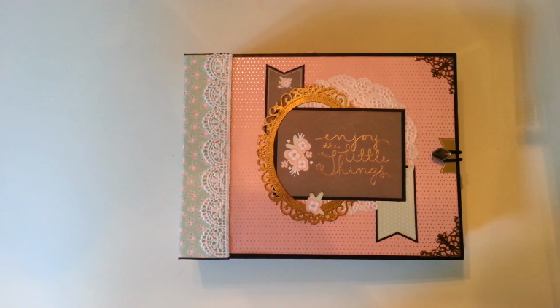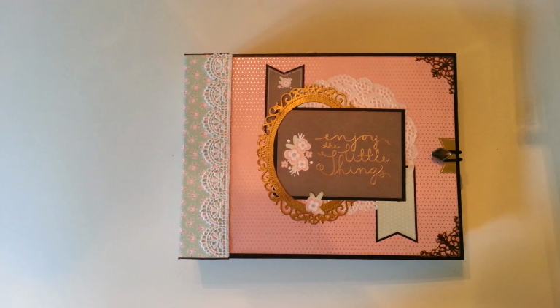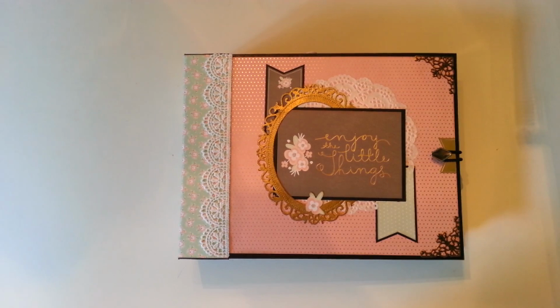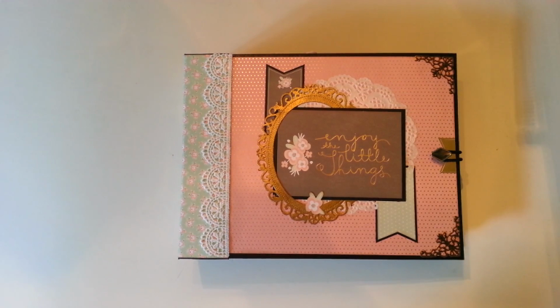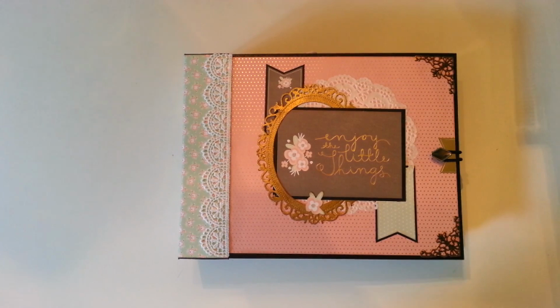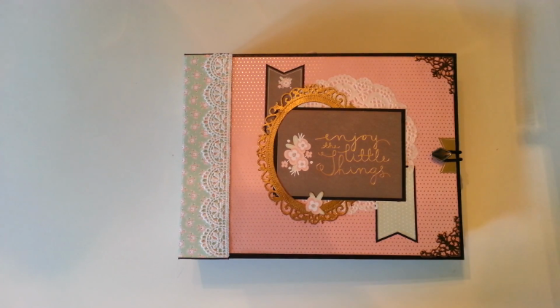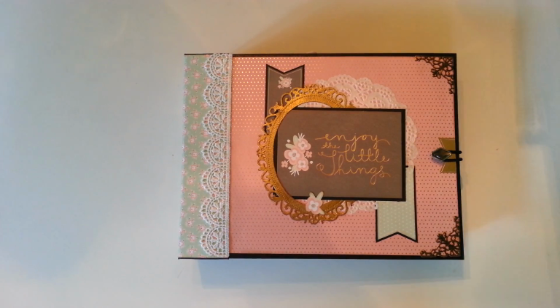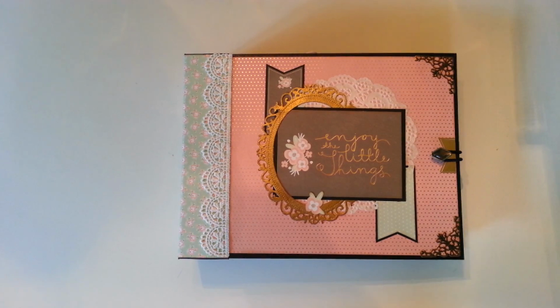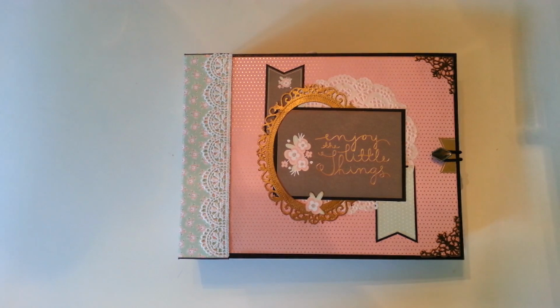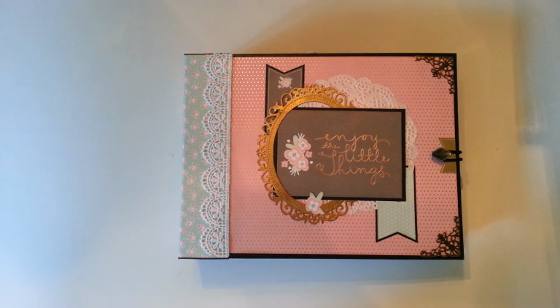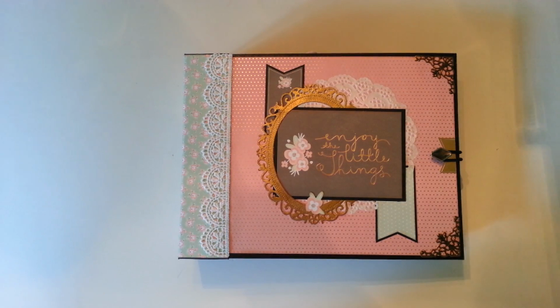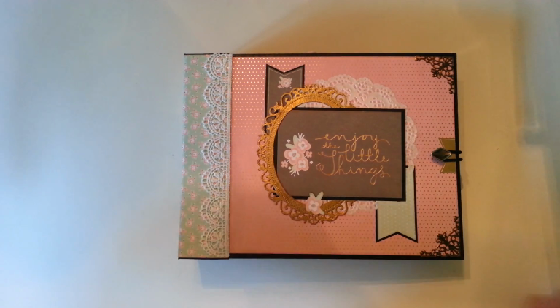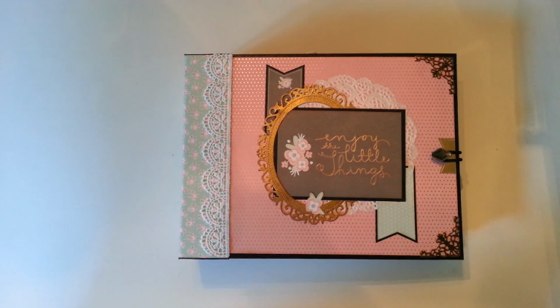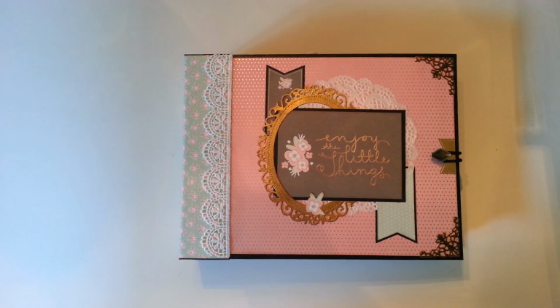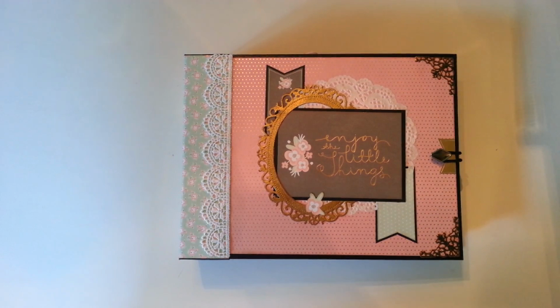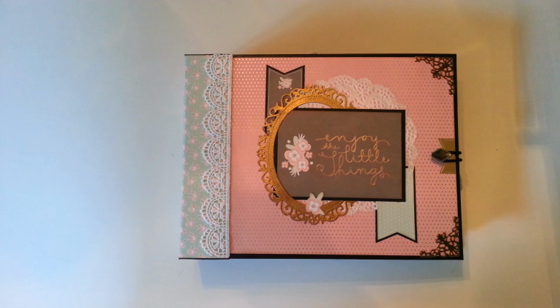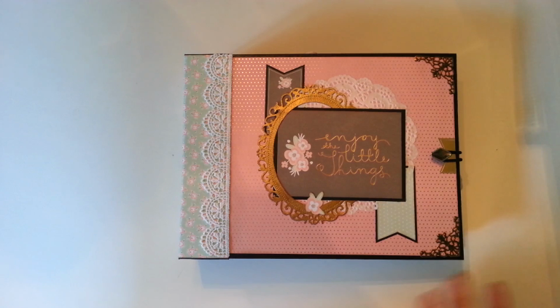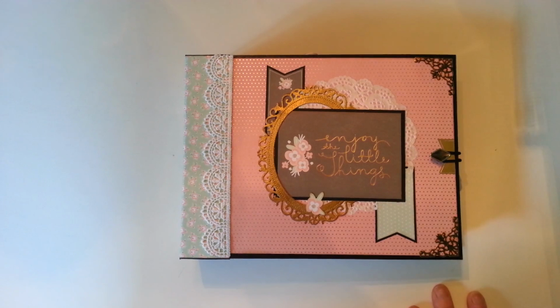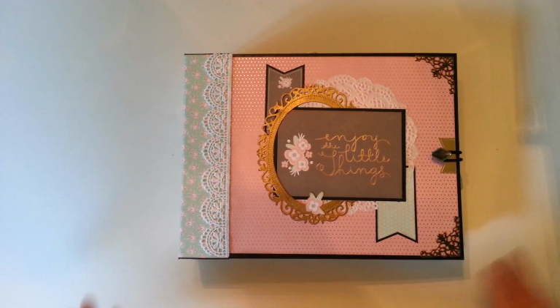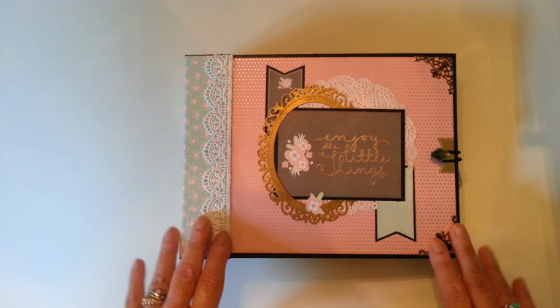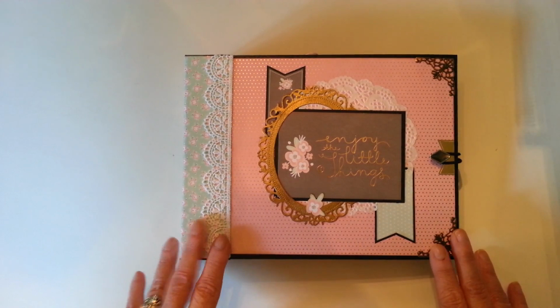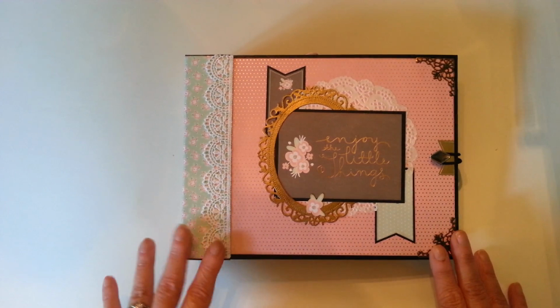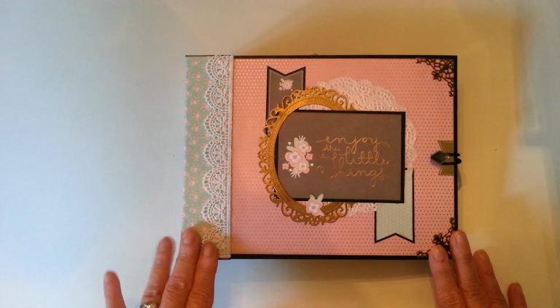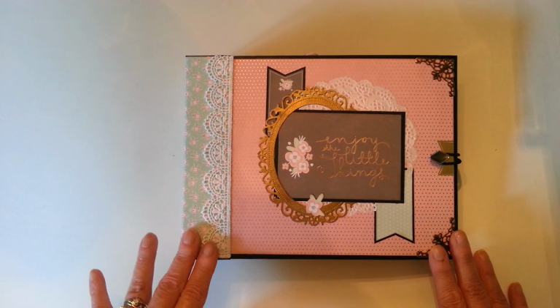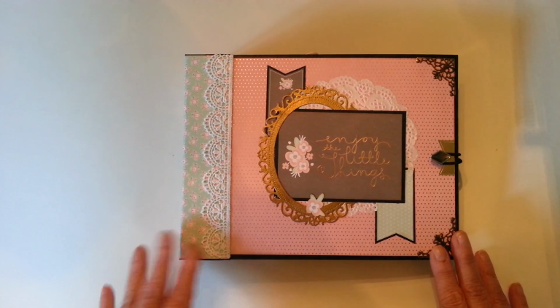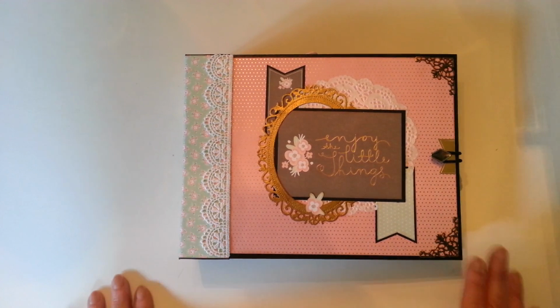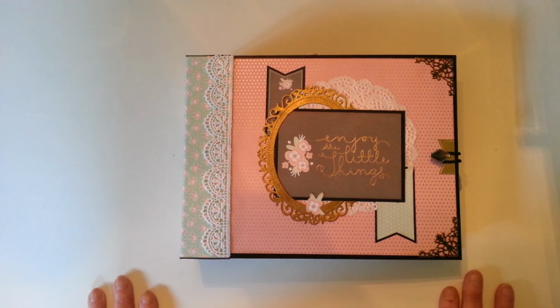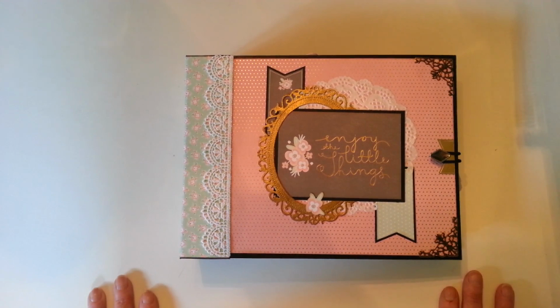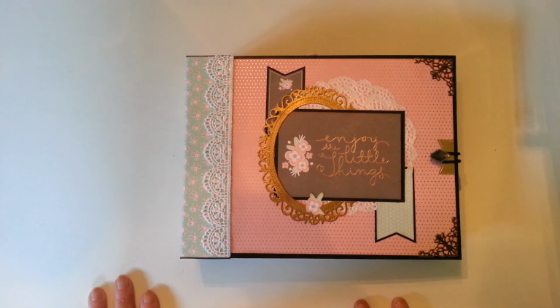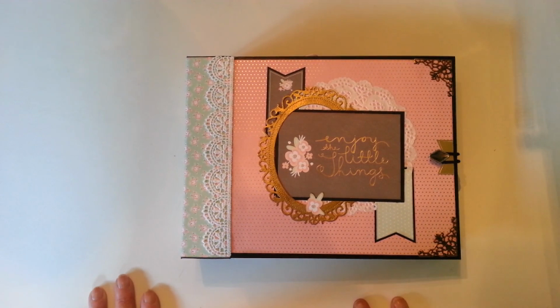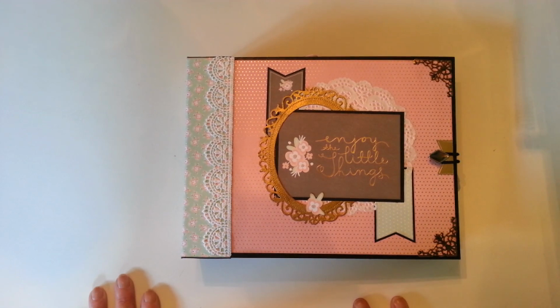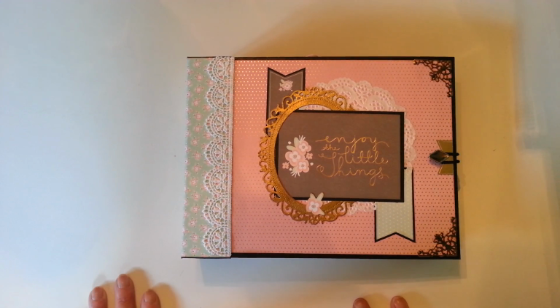Hi, this is Barb and I'm back with another book for you today. This one I made with a Happy Day stack from Die Cuts with a View.